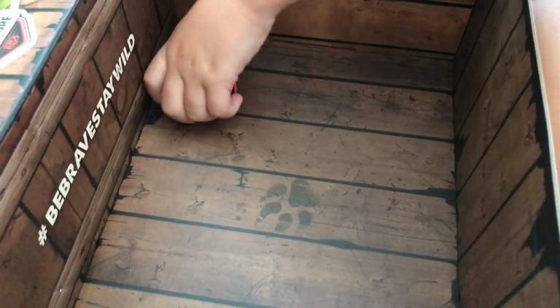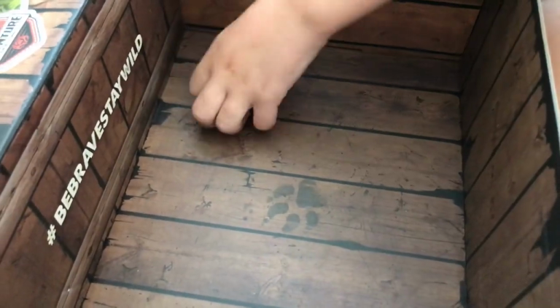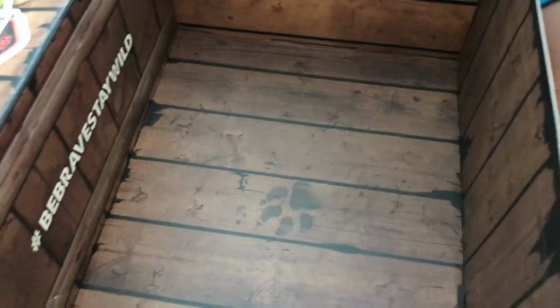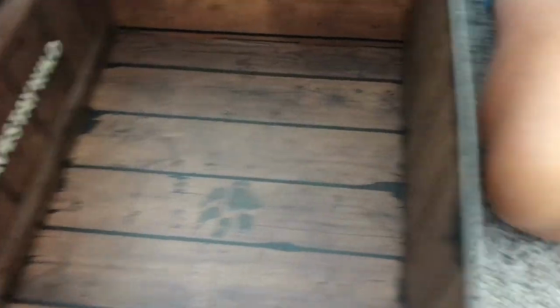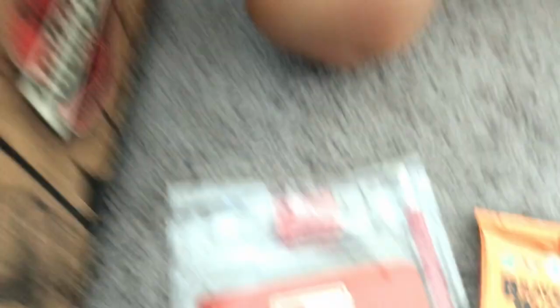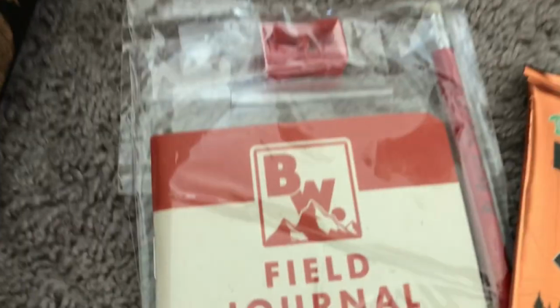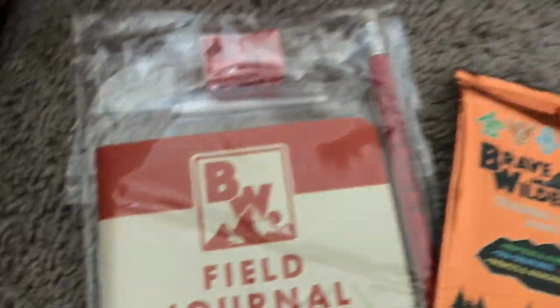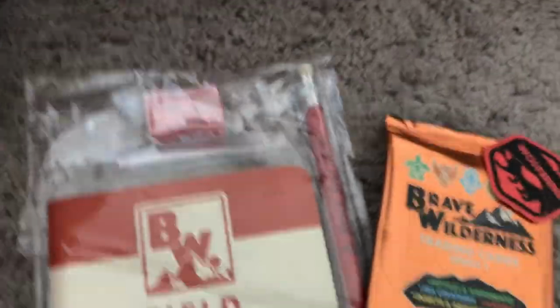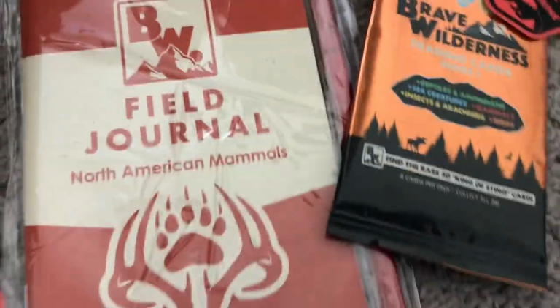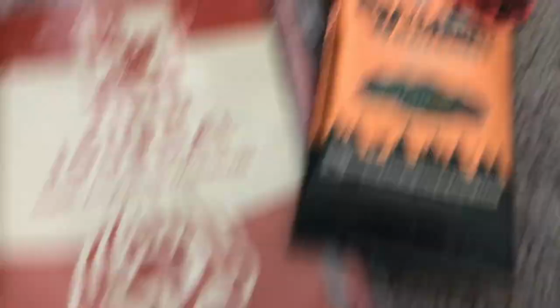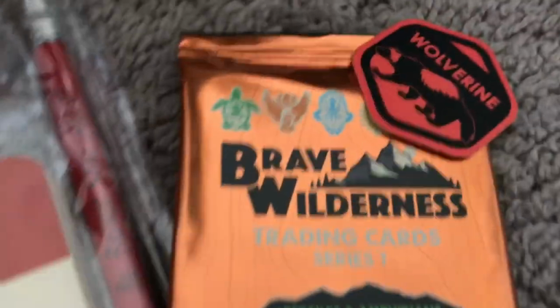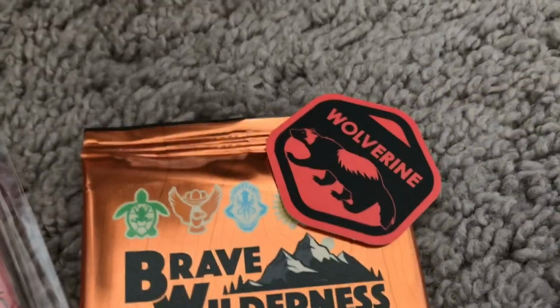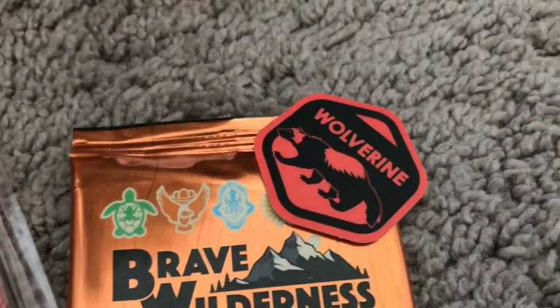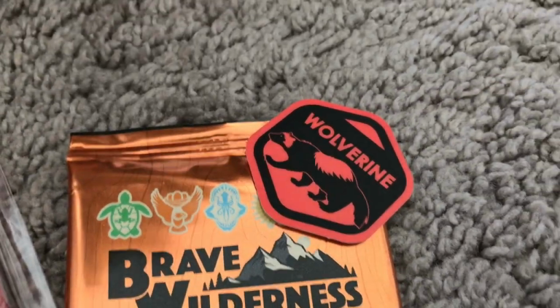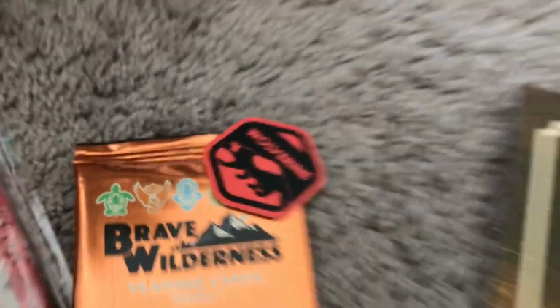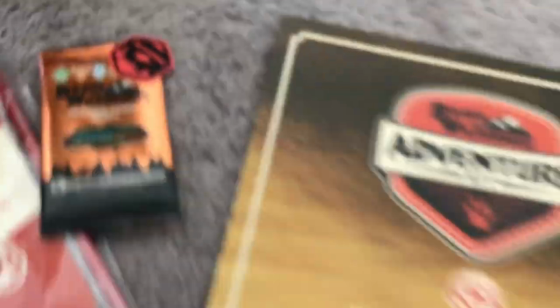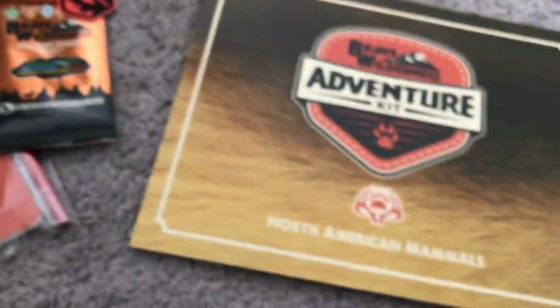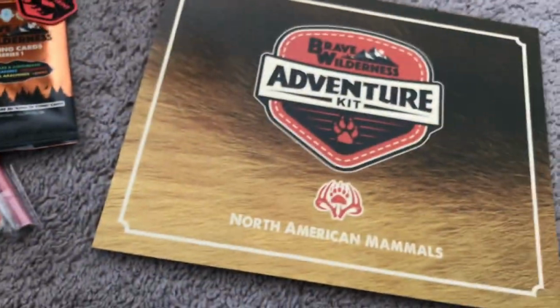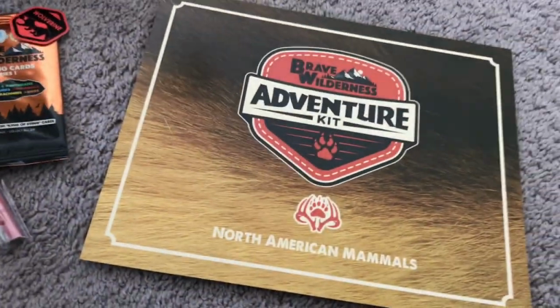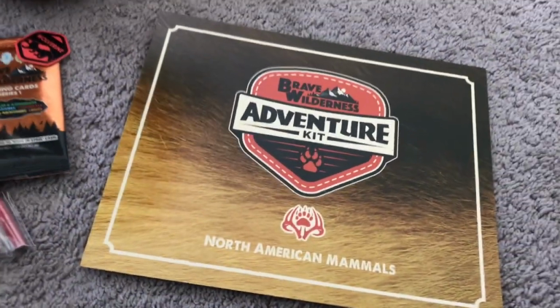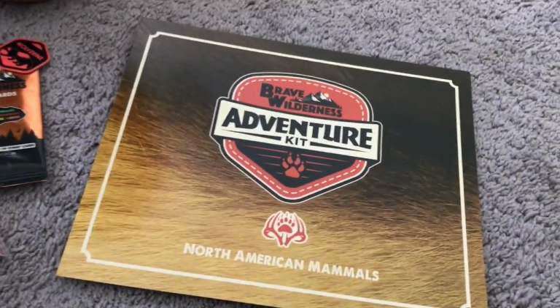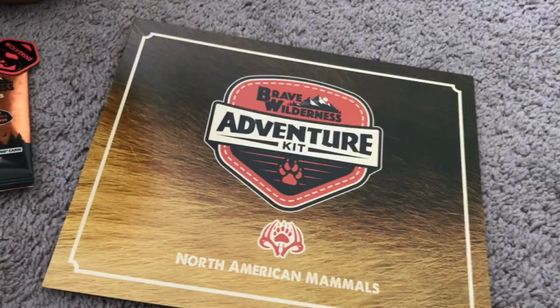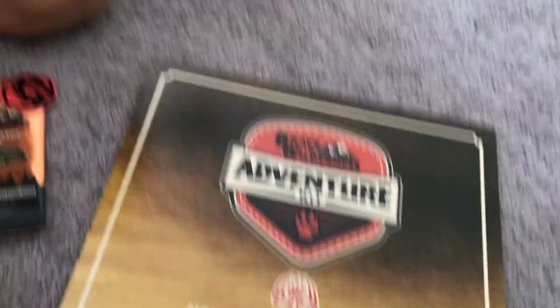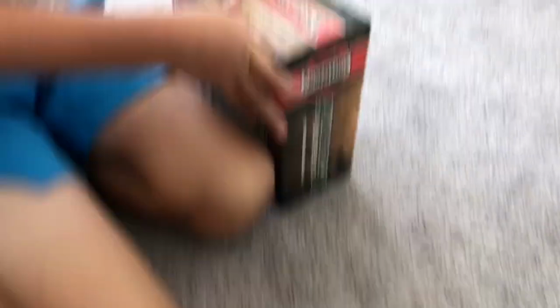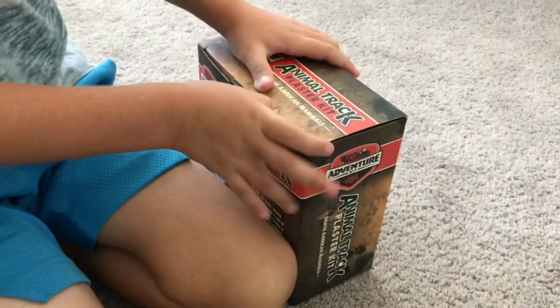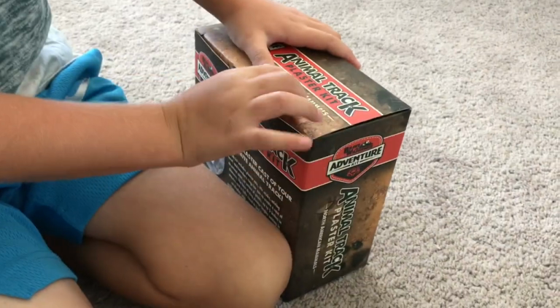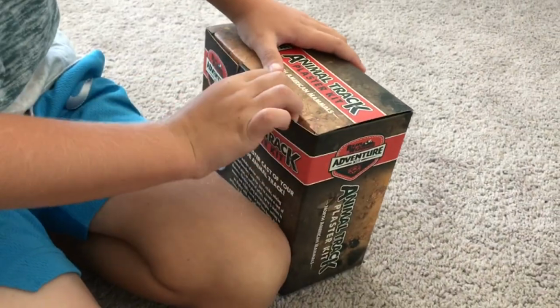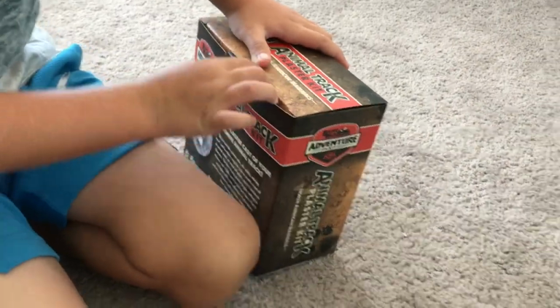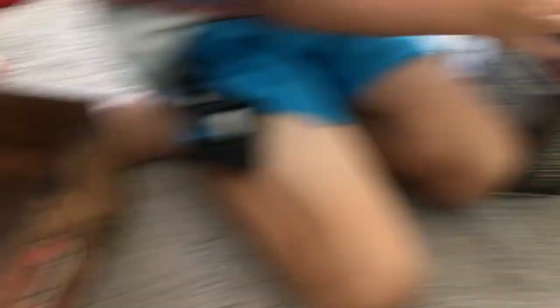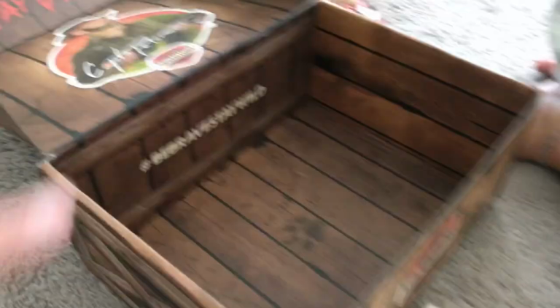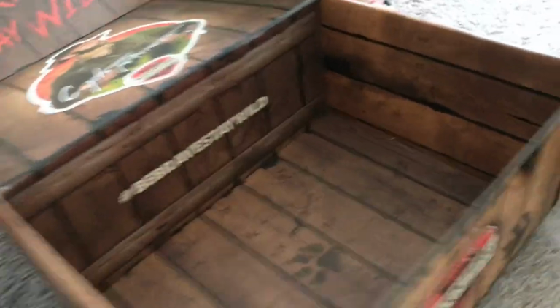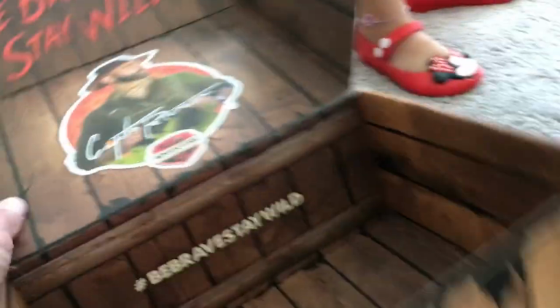A sticker from everything Wolverine. Badger sticker. What's going to be in here? What is this? This was the Motherlode right there.